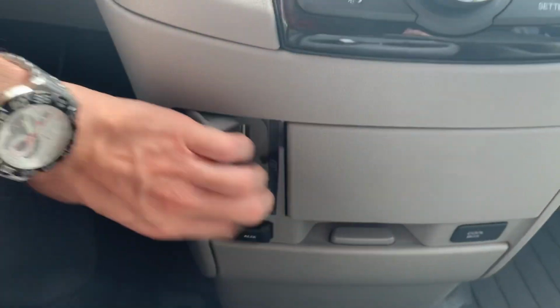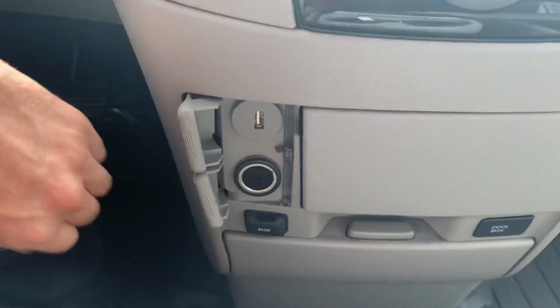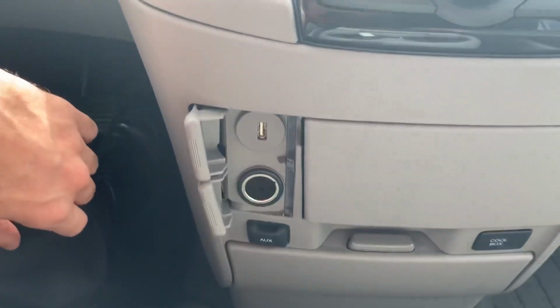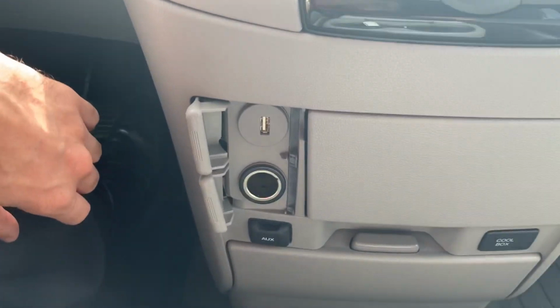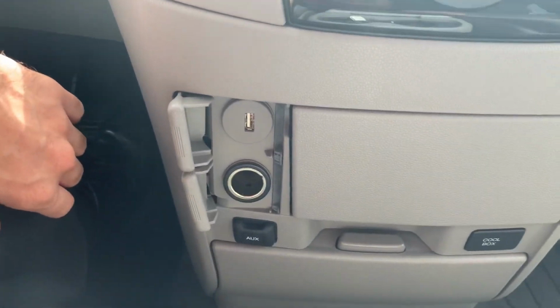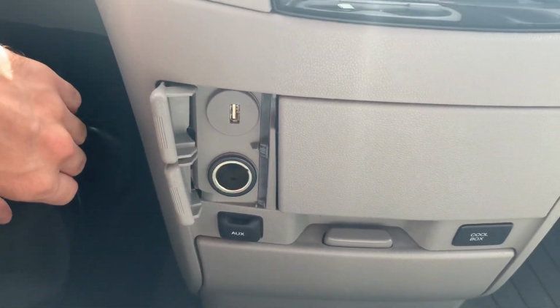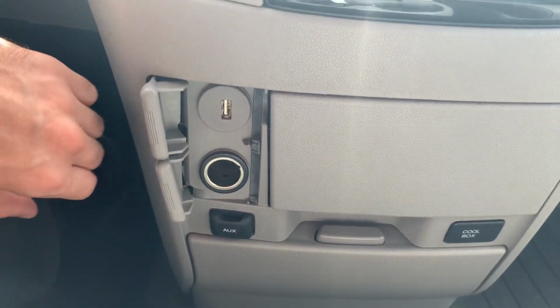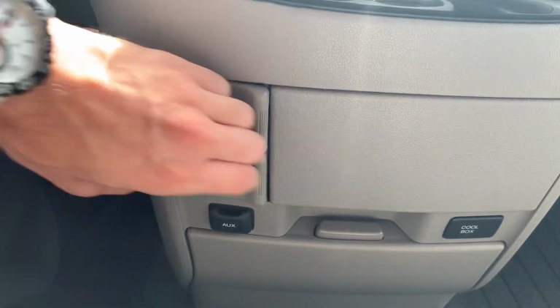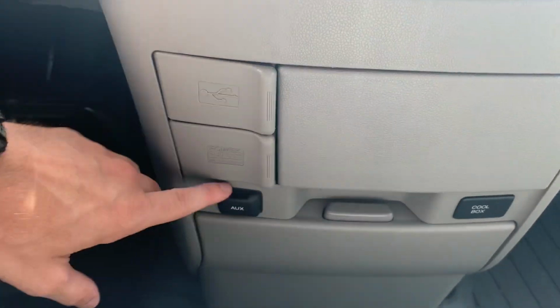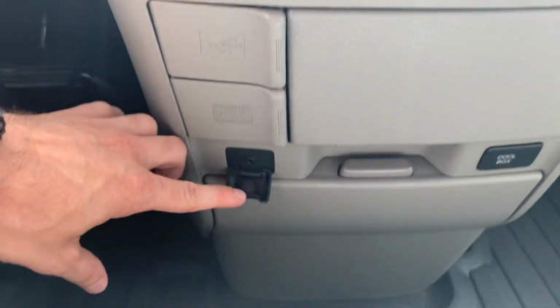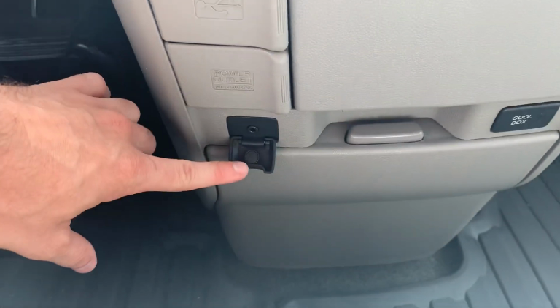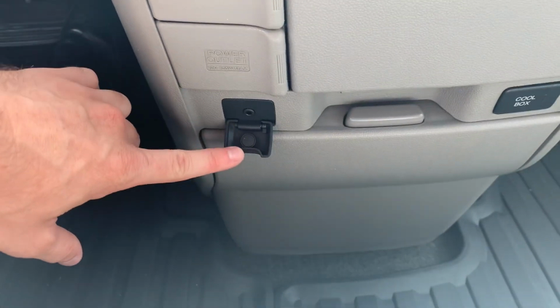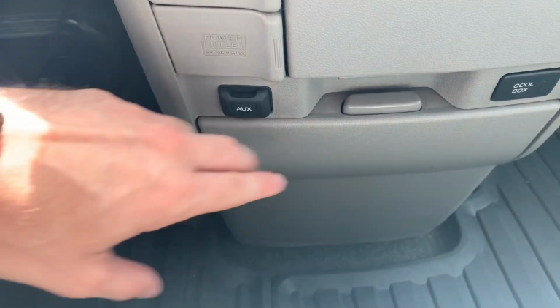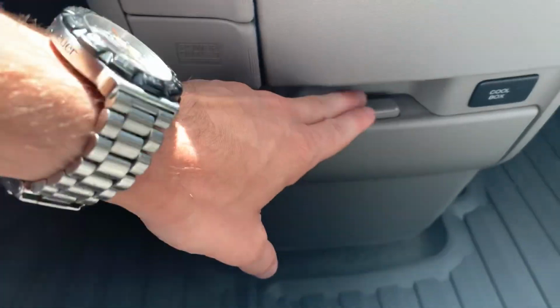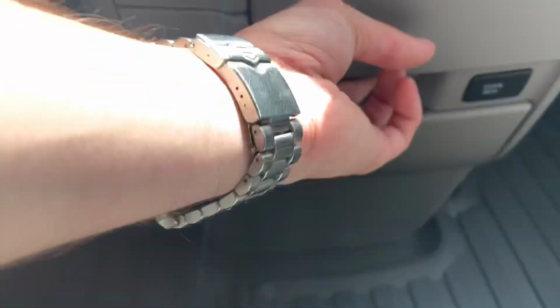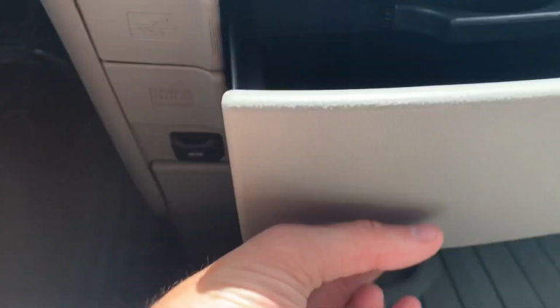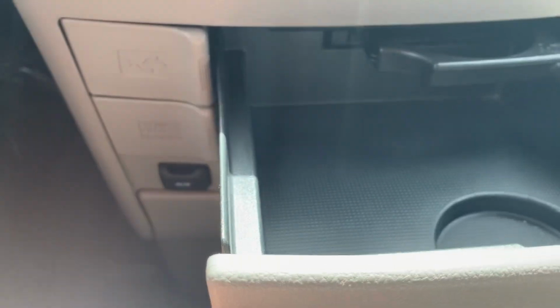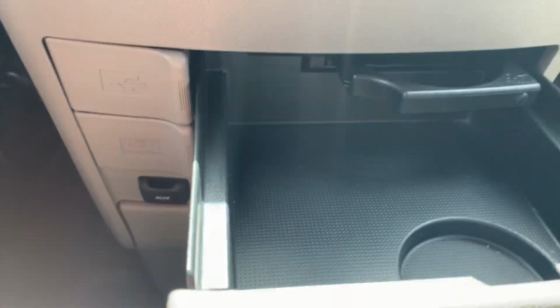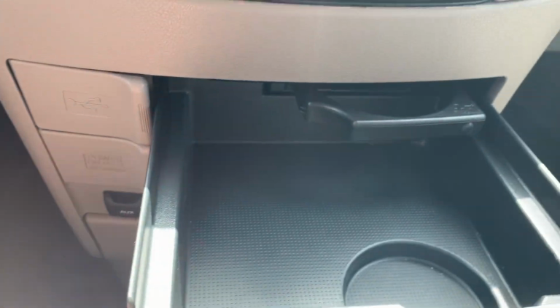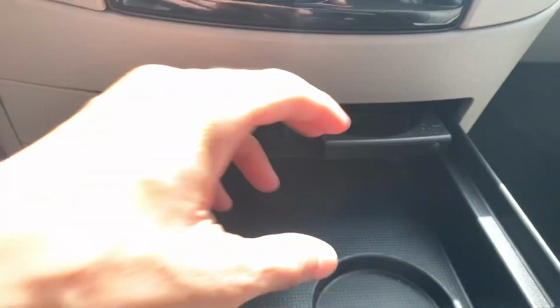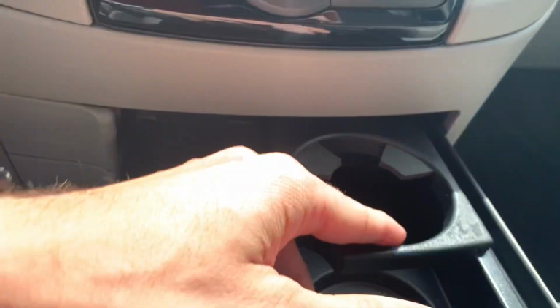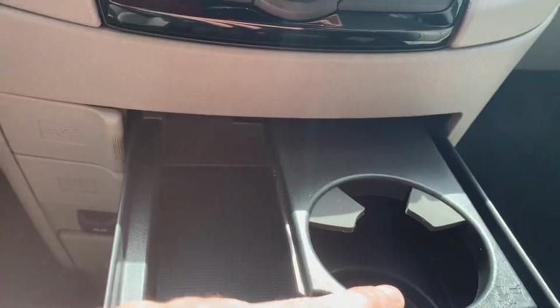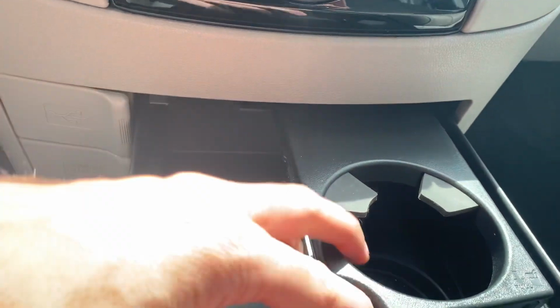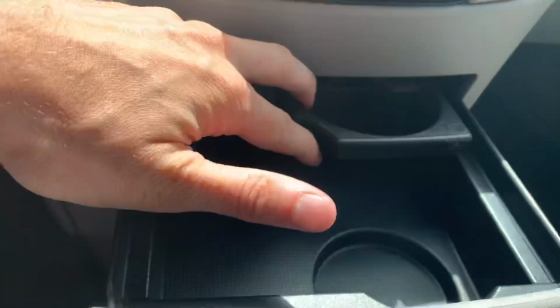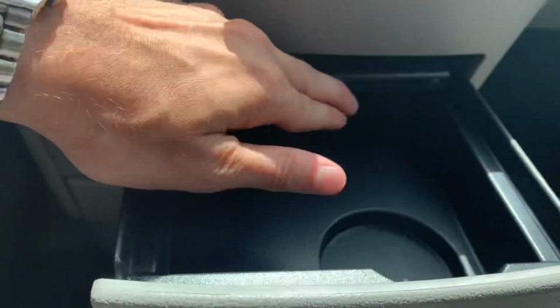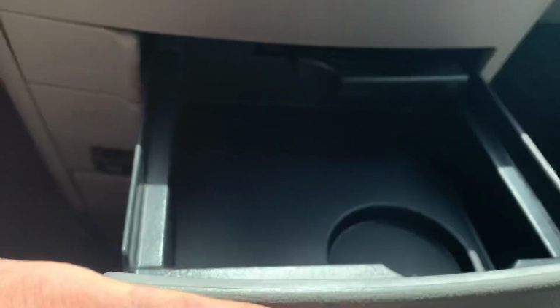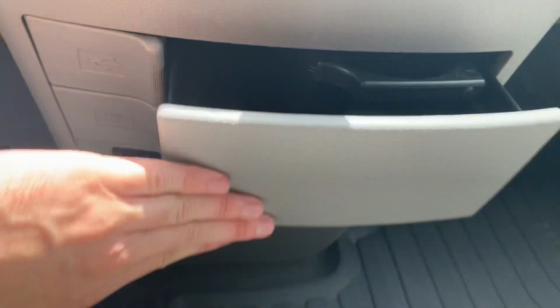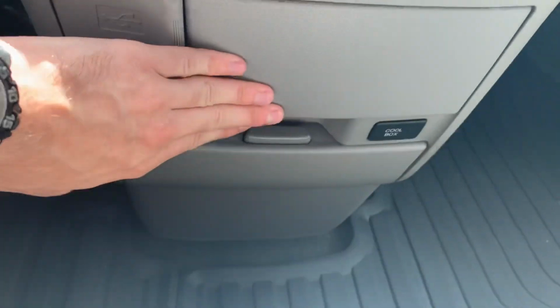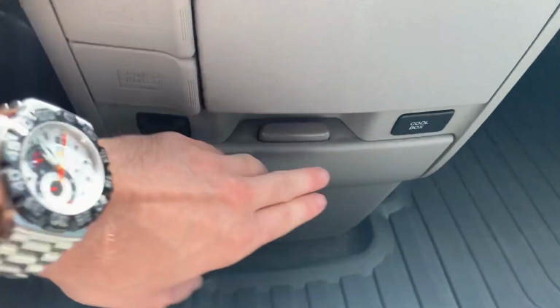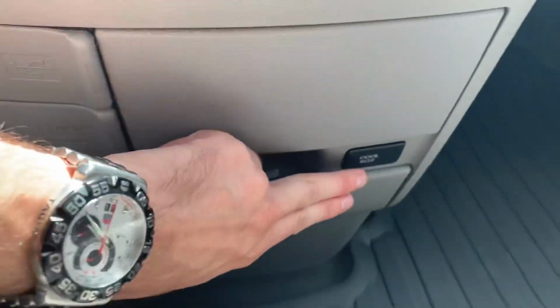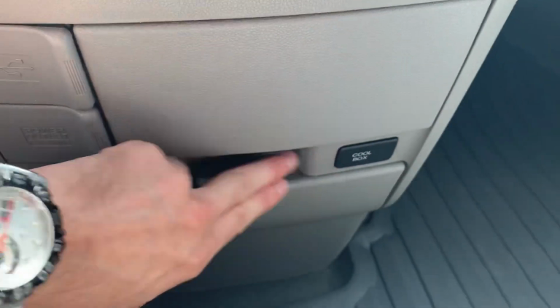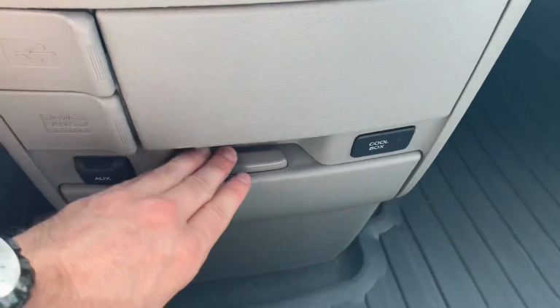You'll have your power port and USB here, AUX input there, as well as a cup holder and storage compartment with a cool box.